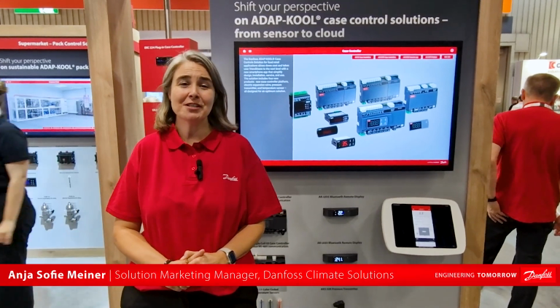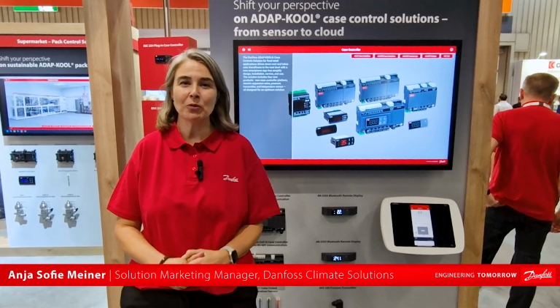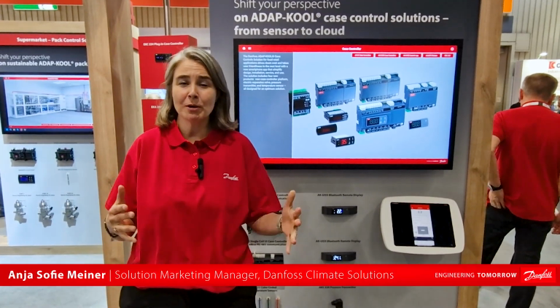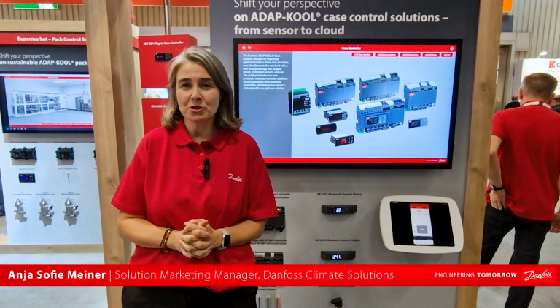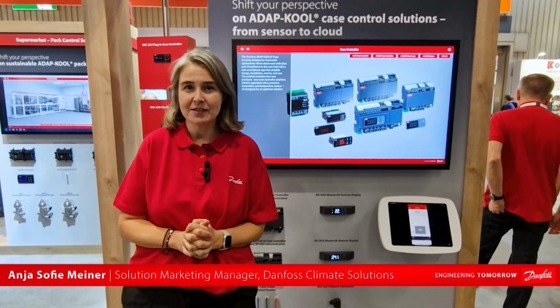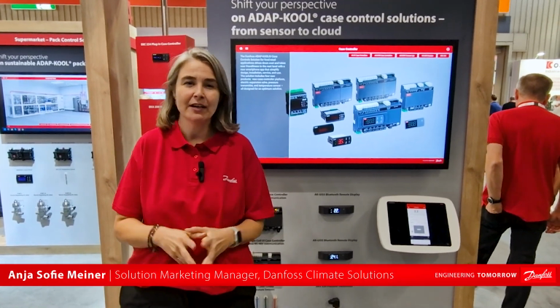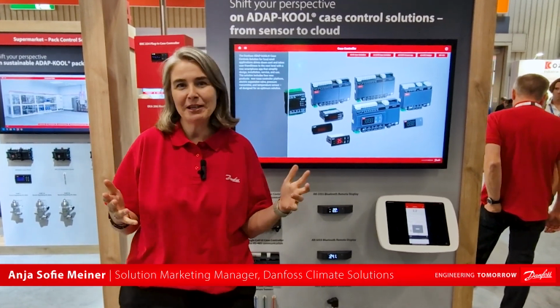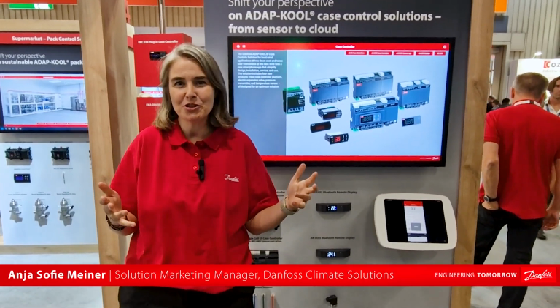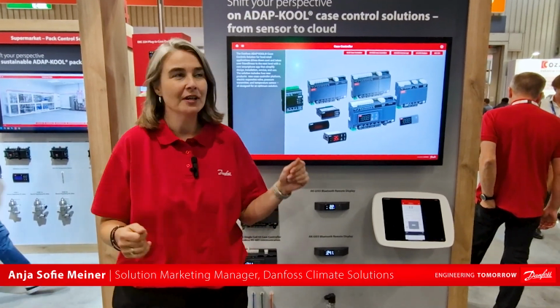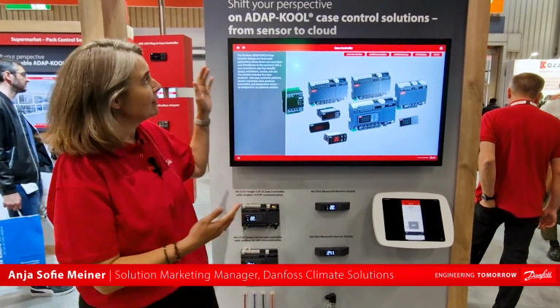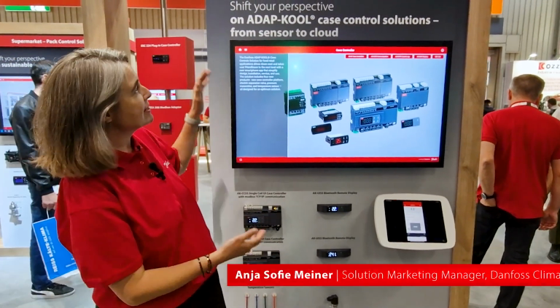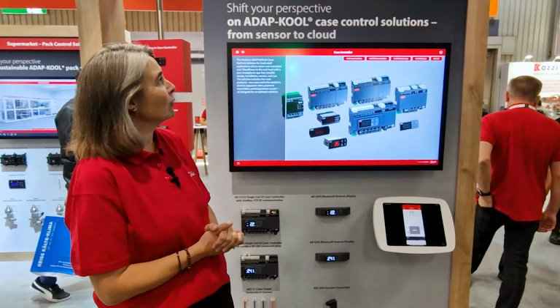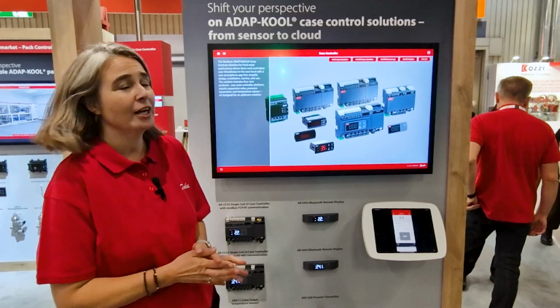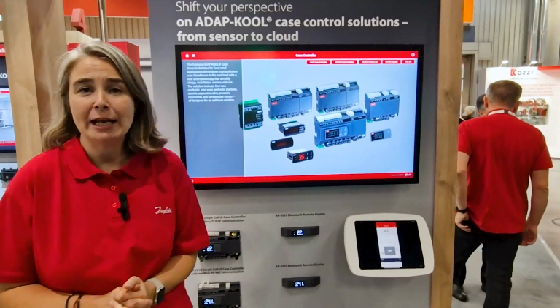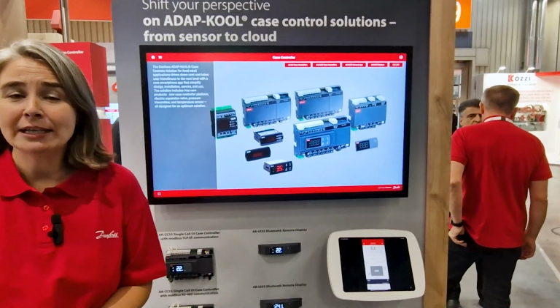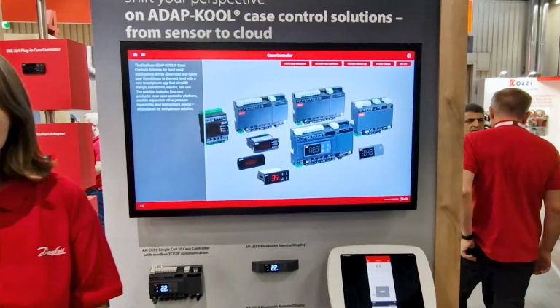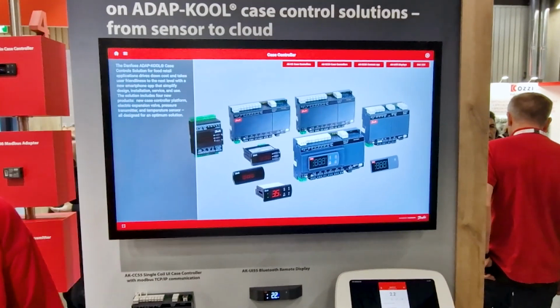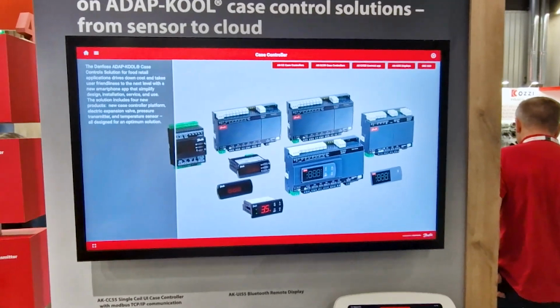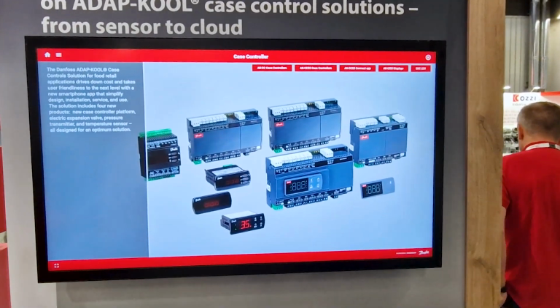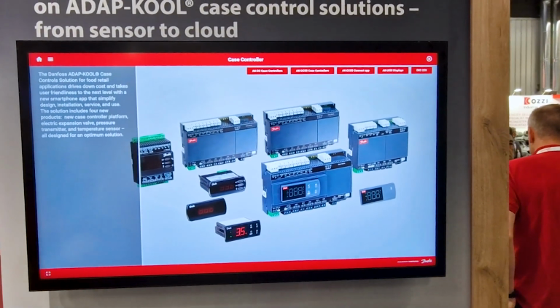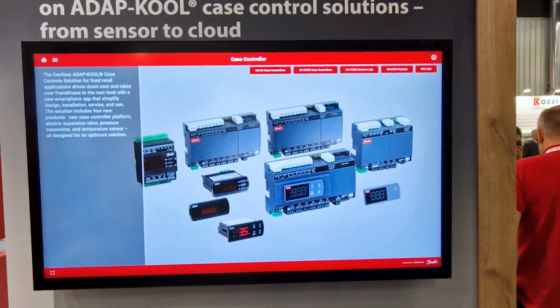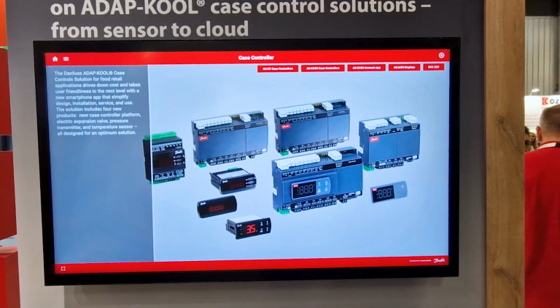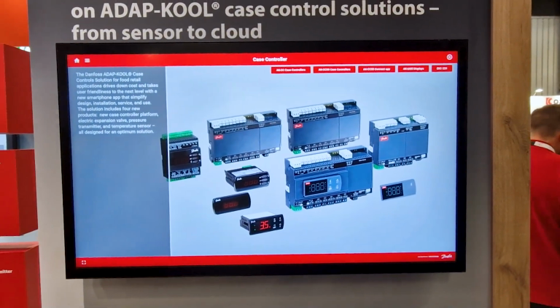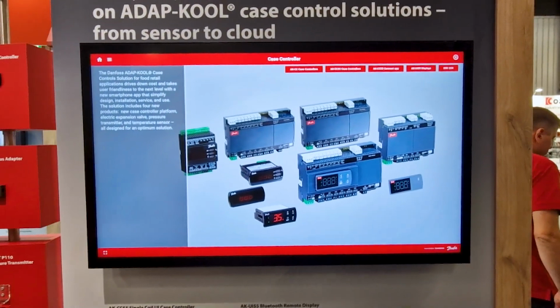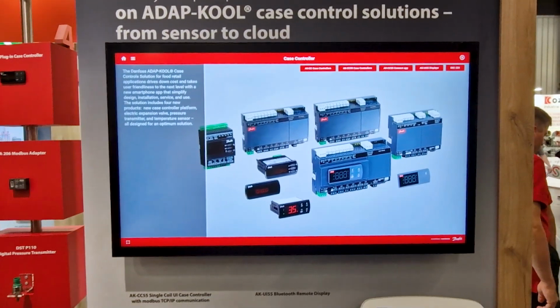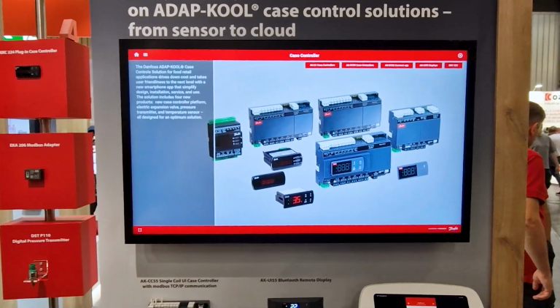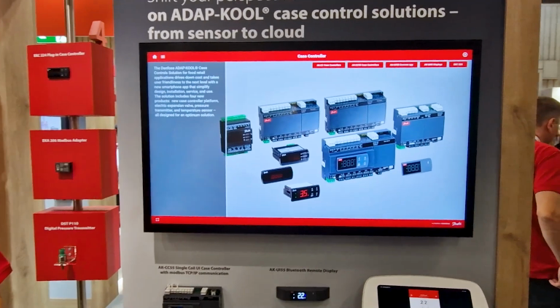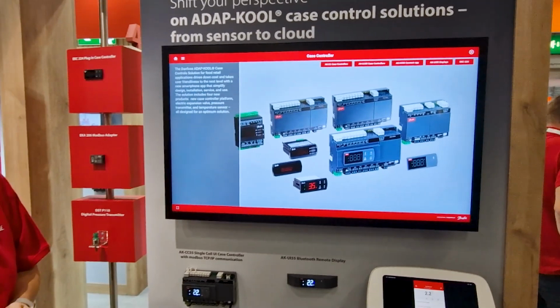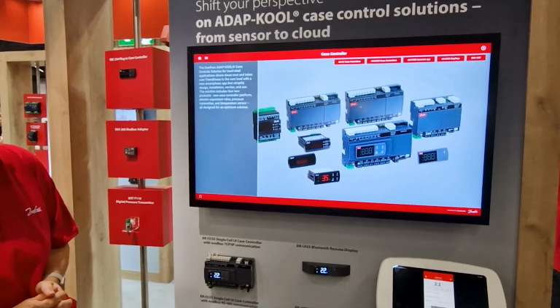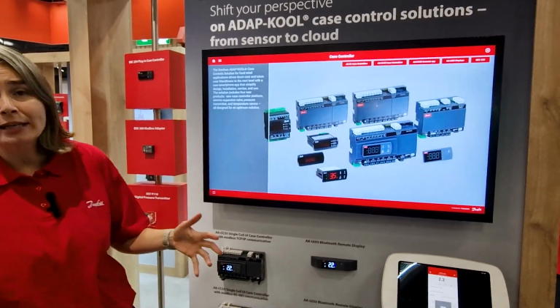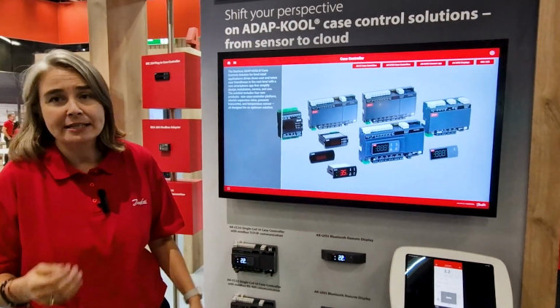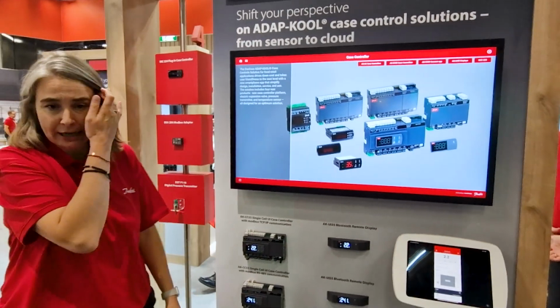Curious about what supermarket solutions Danfoss has to offer? Let me give you an introduction. I'm standing right in front of our Danfoss Cool case control solution. This is all the solutions we have to offer within the case controls and cooling cabinets in the supermarket.